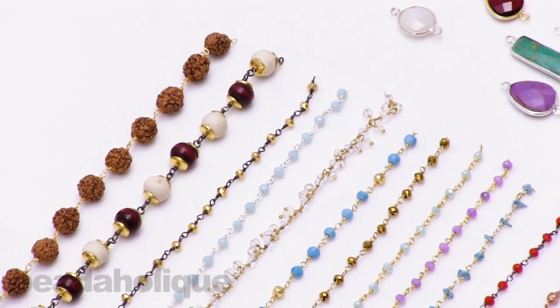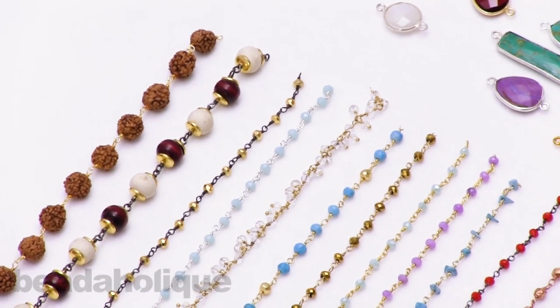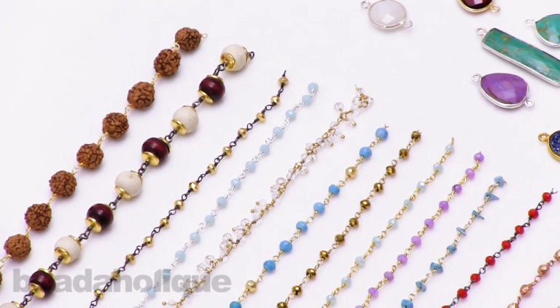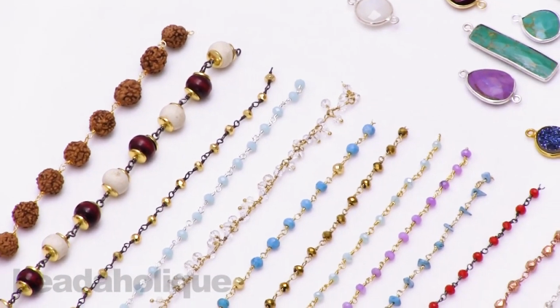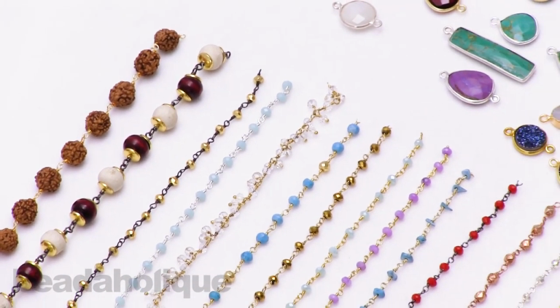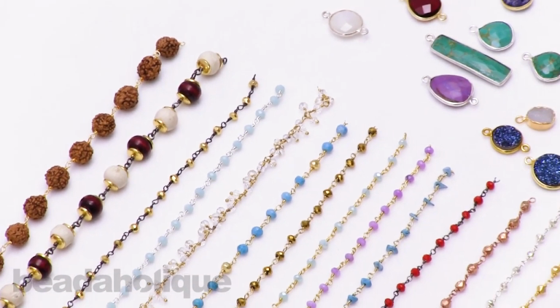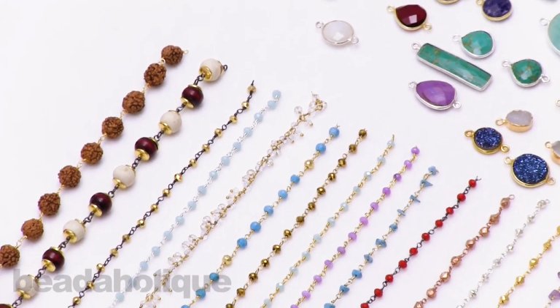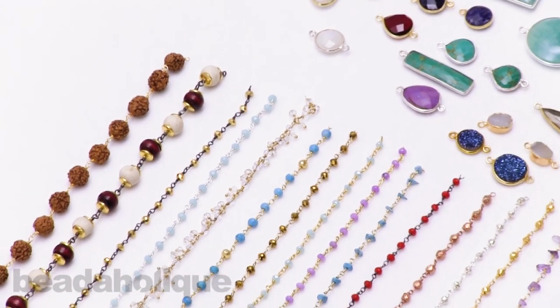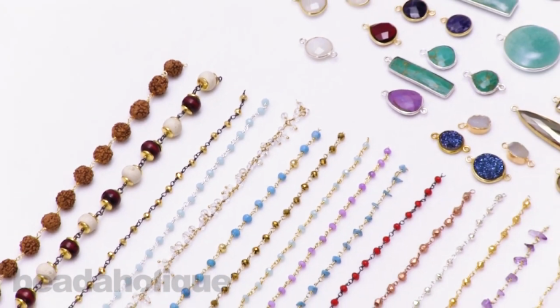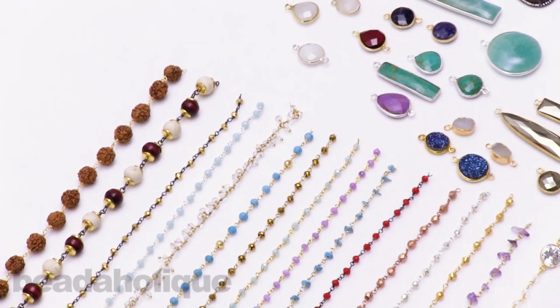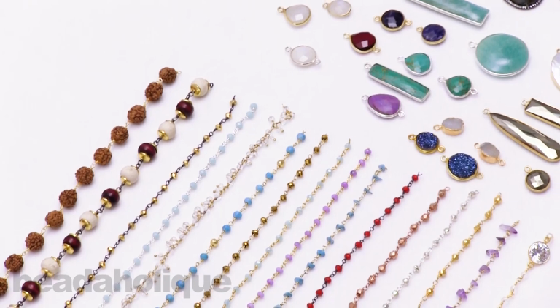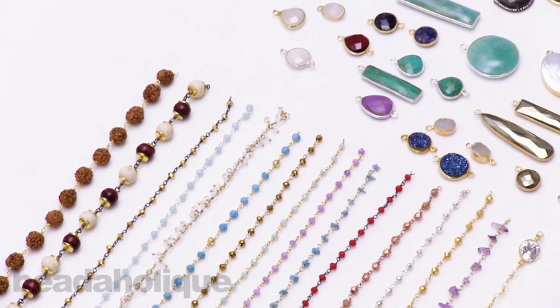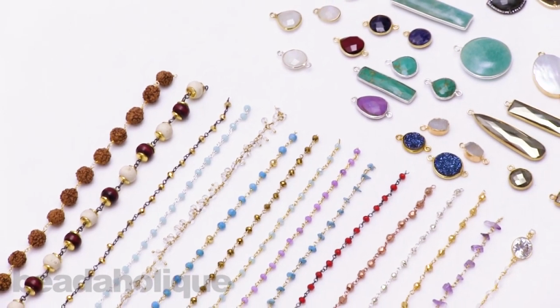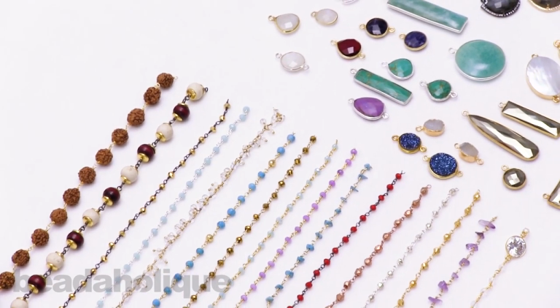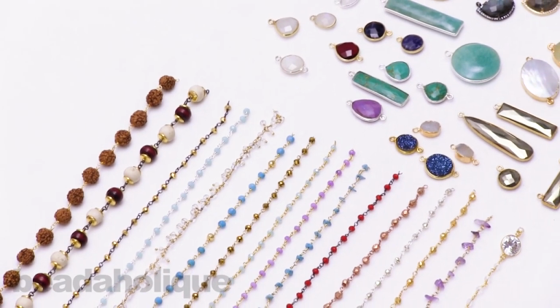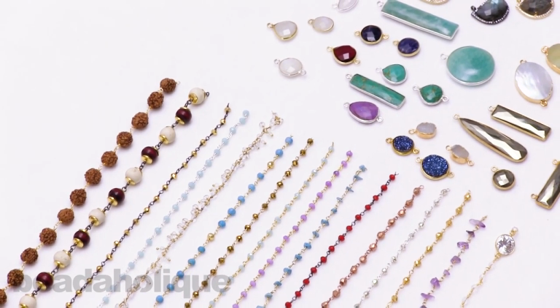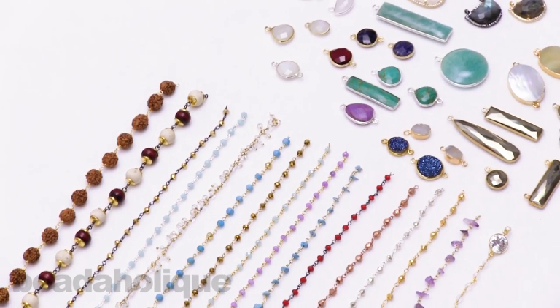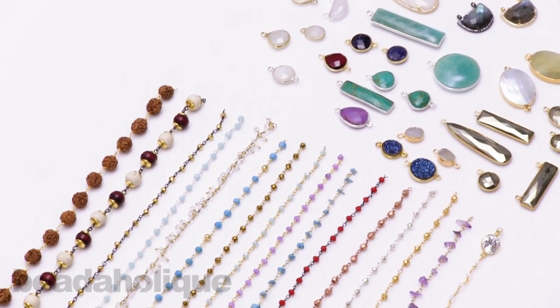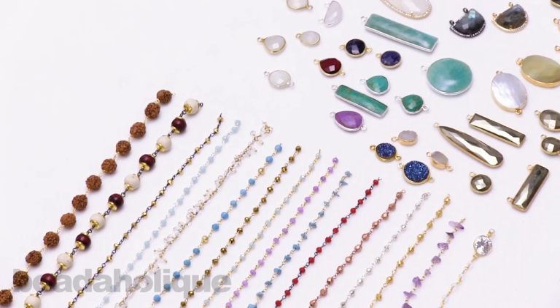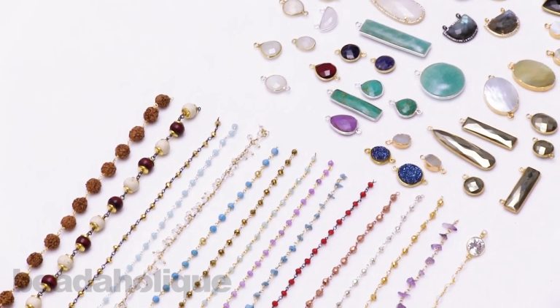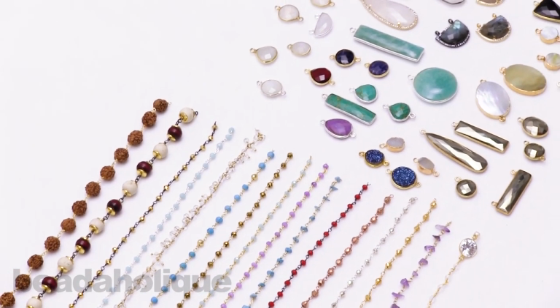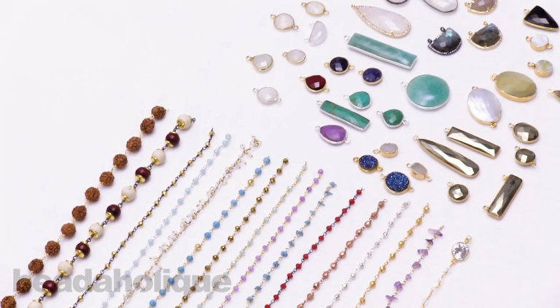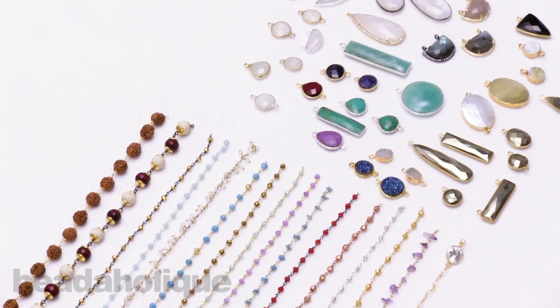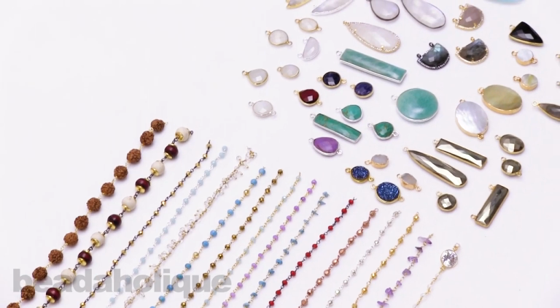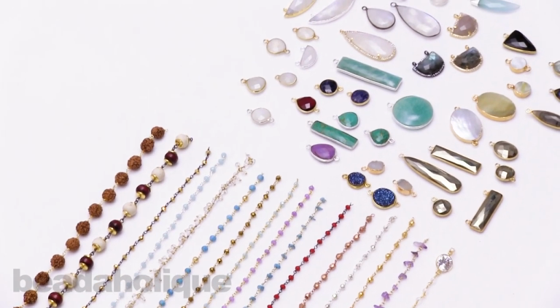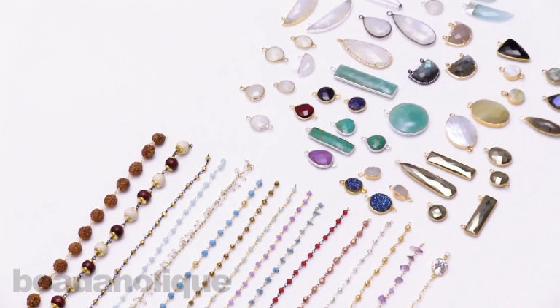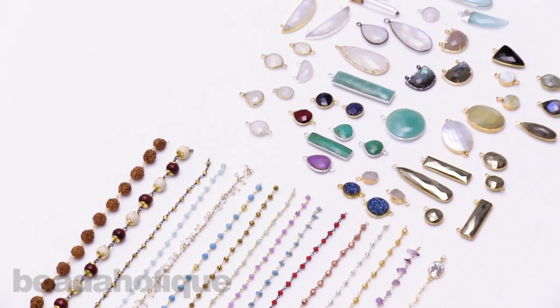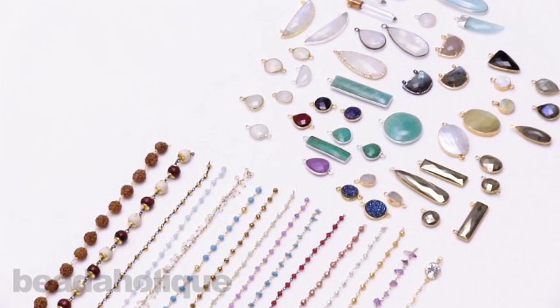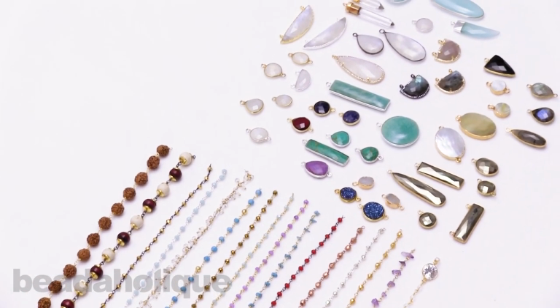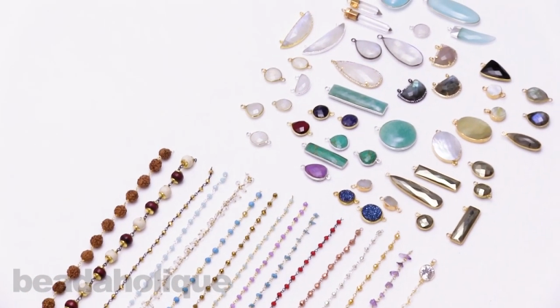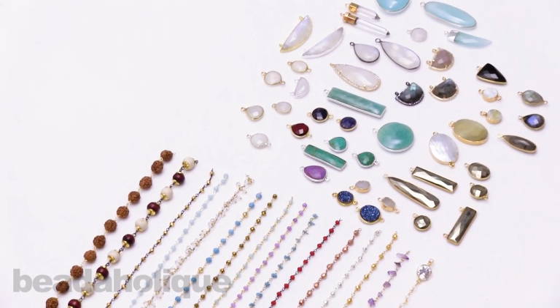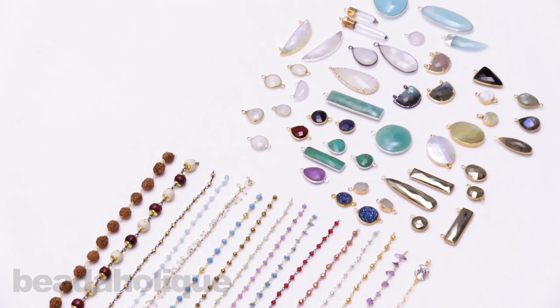So there you have it — that is a selection of the gemstone chain that we have, along with some of our beautiful bezel pendants, links, and connectors. Be sure to check out Beadaholique.com for more tutorials and even more gemstones.